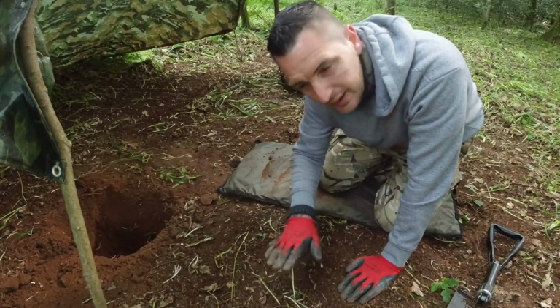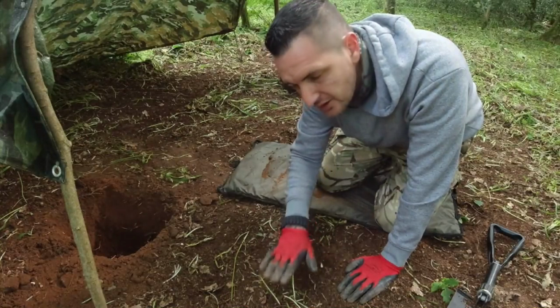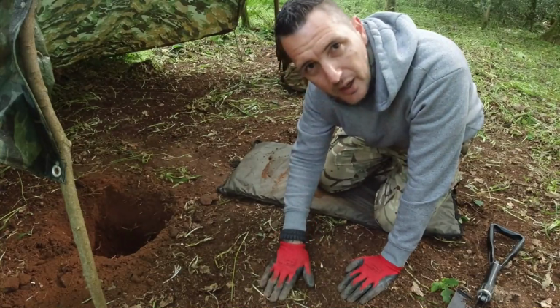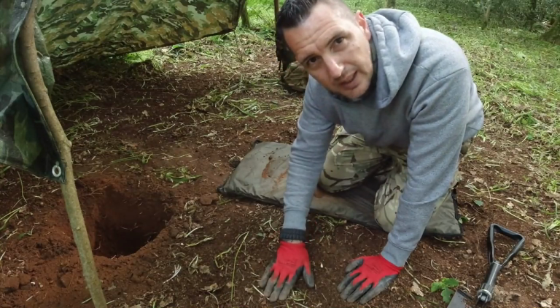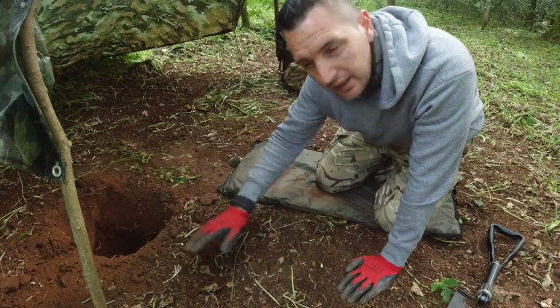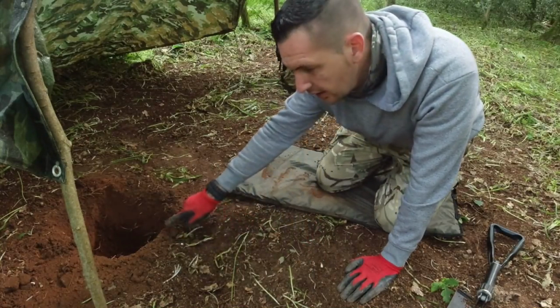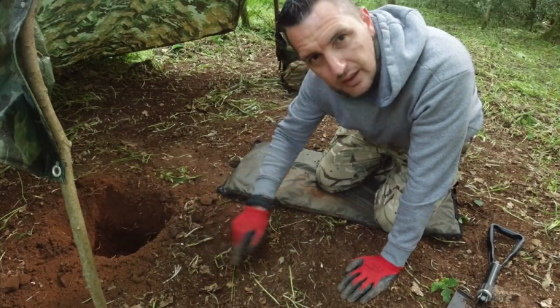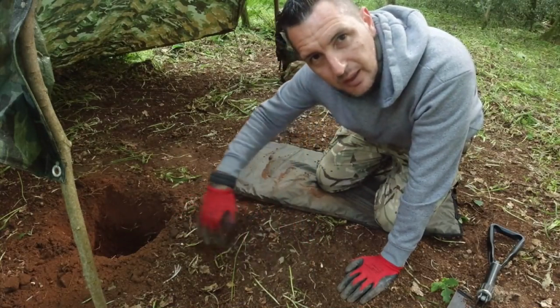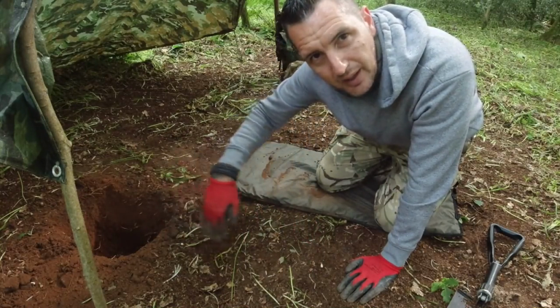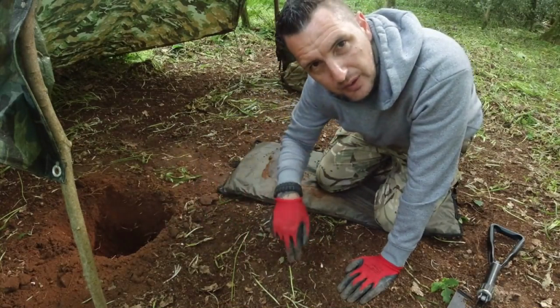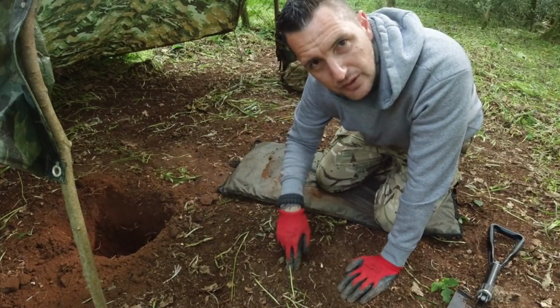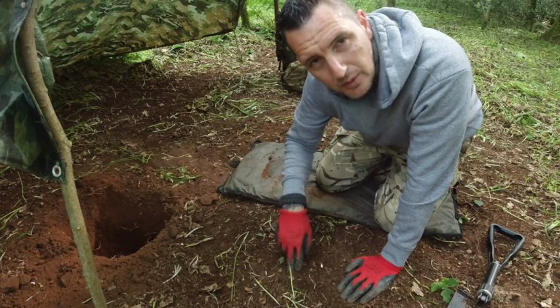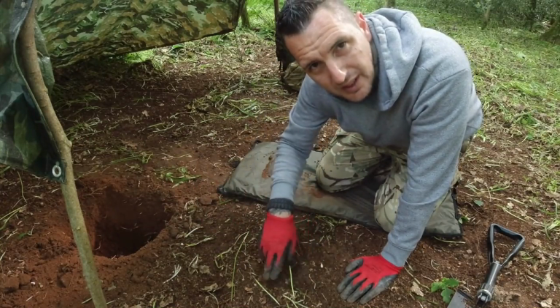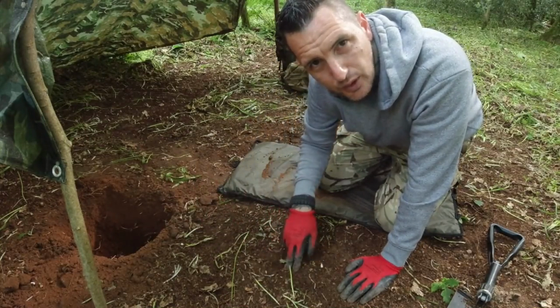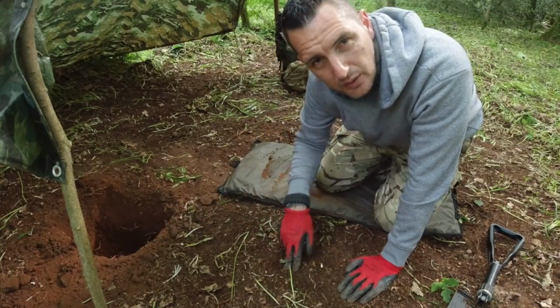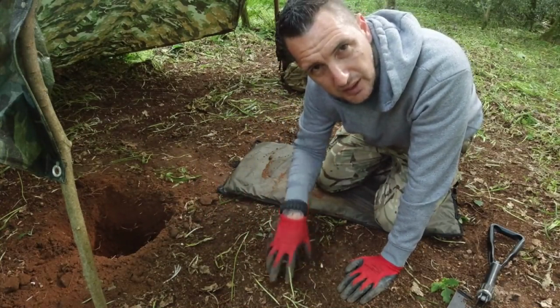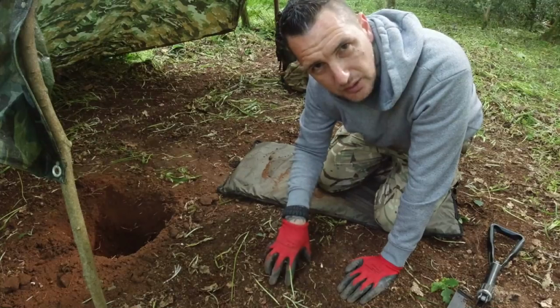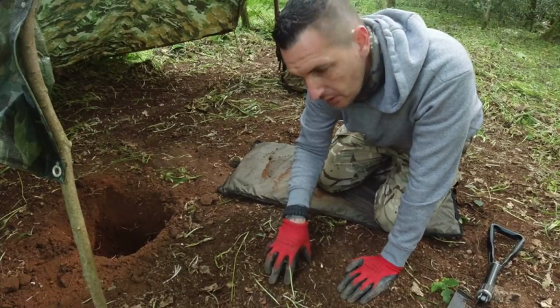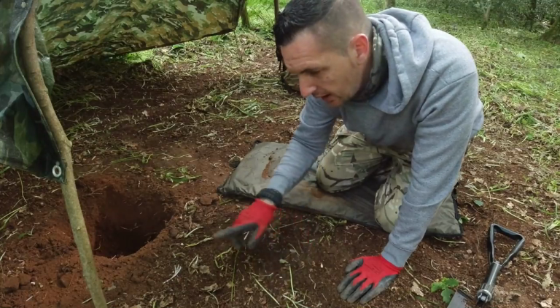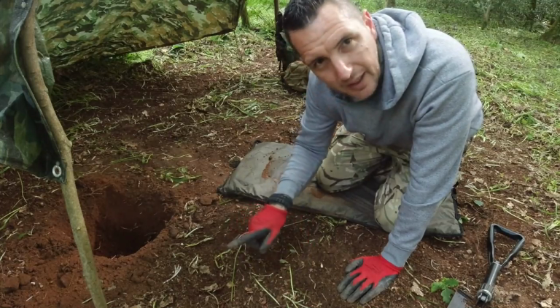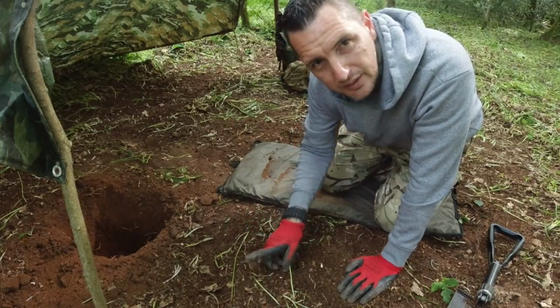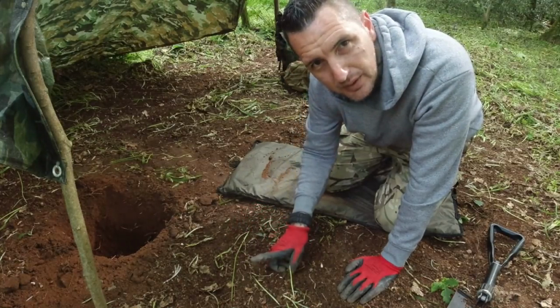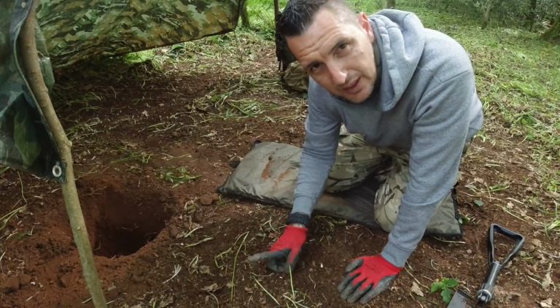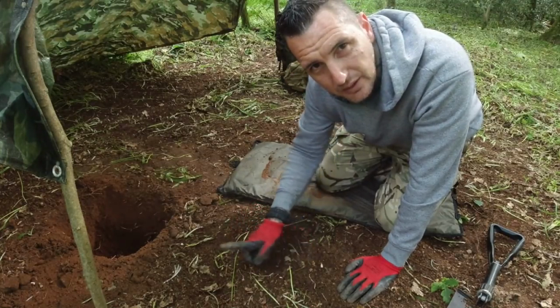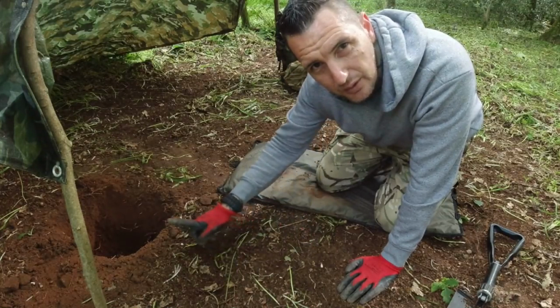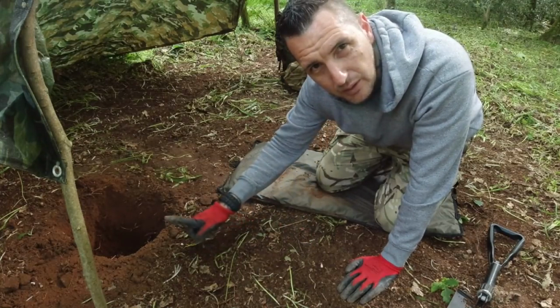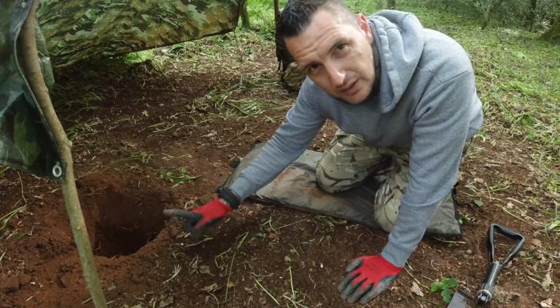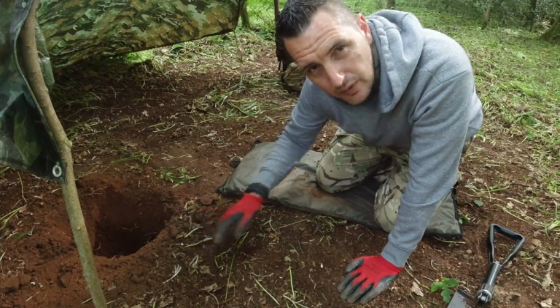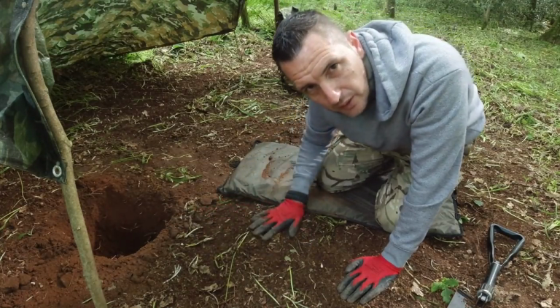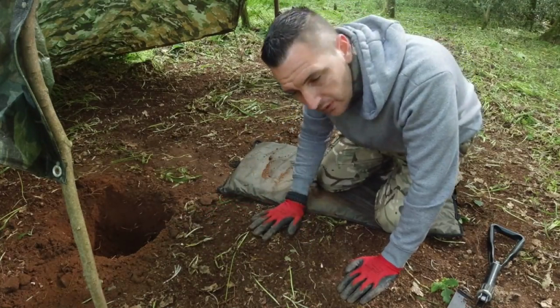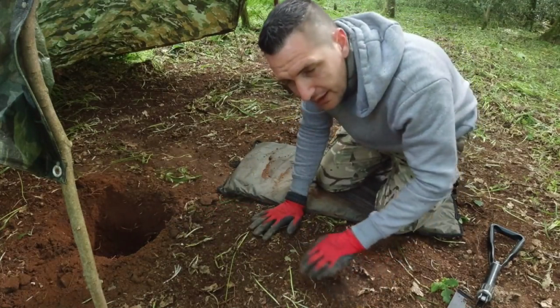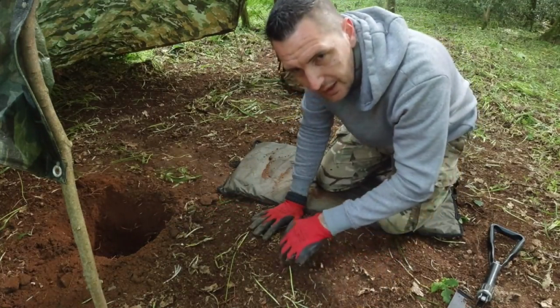I'm going to dig a second hole here in parallel with the first hole — slightly smaller hole, it's only an exhaust hole — and then I'll dig a little tunnel through to the first hole. Alright, I'll get digging.